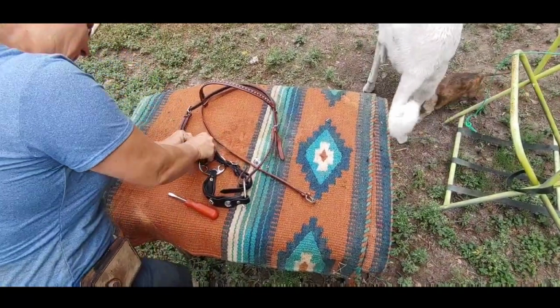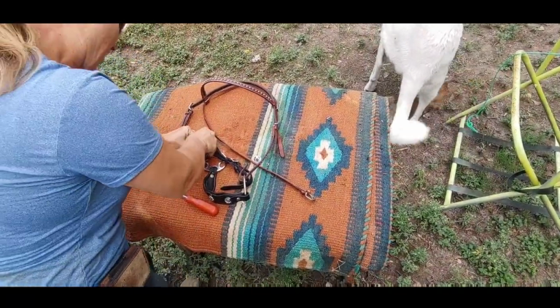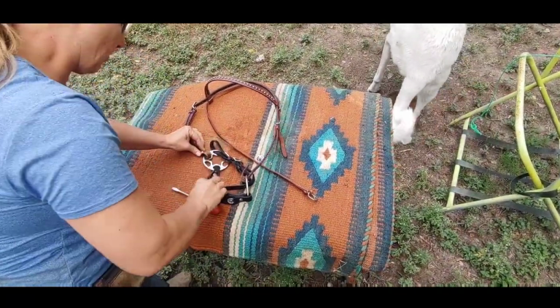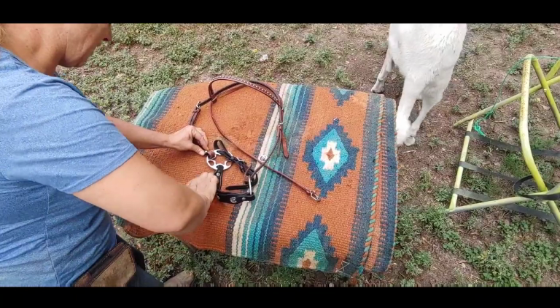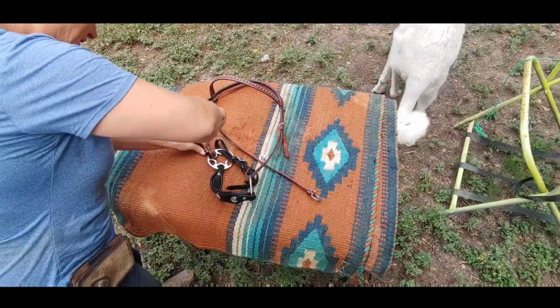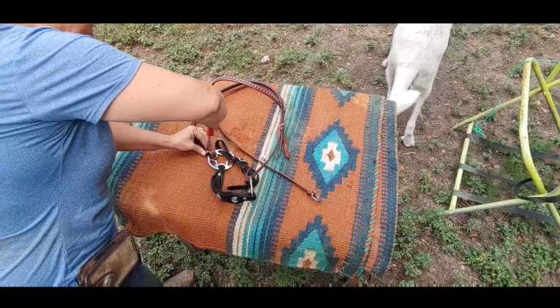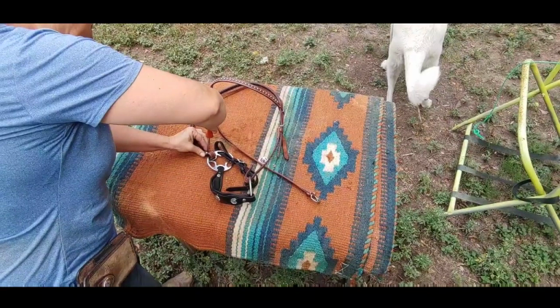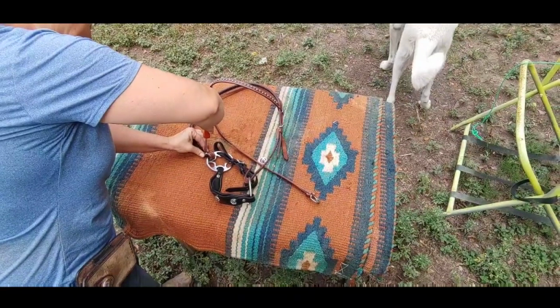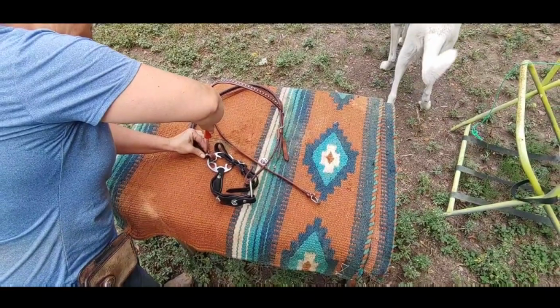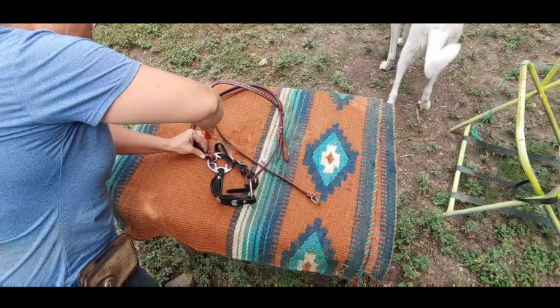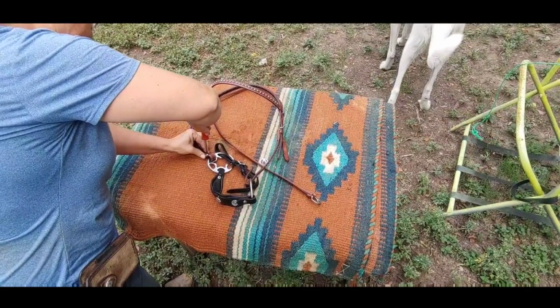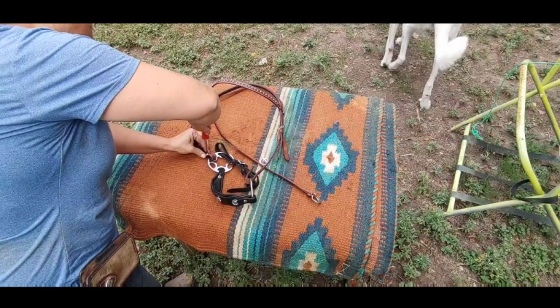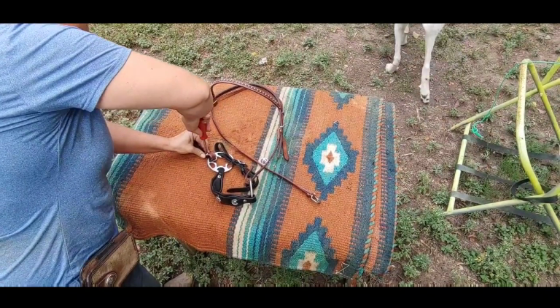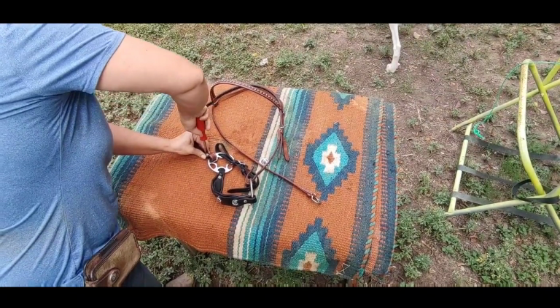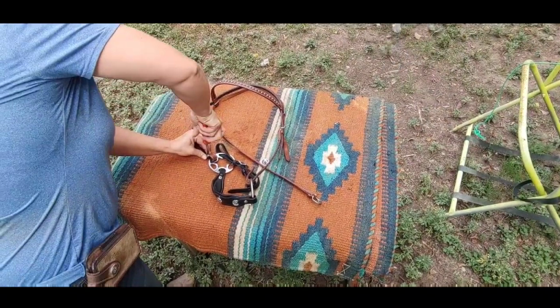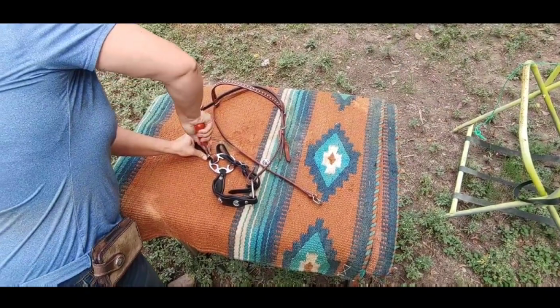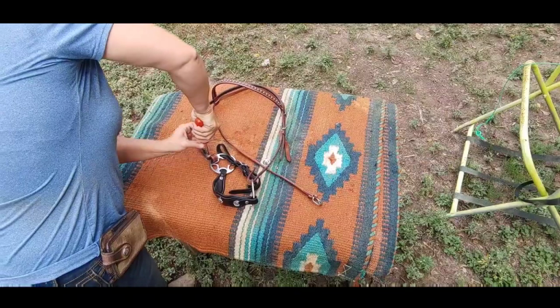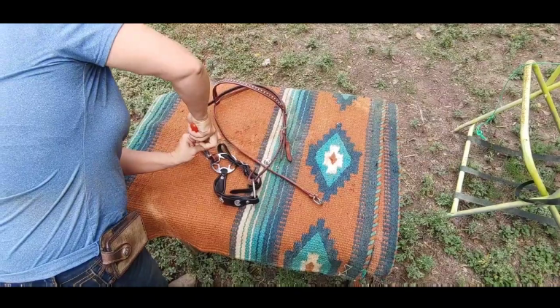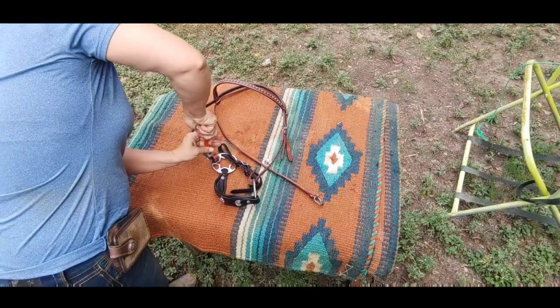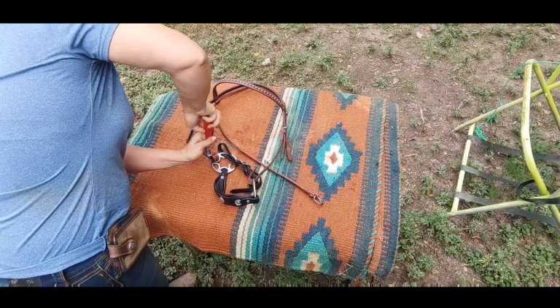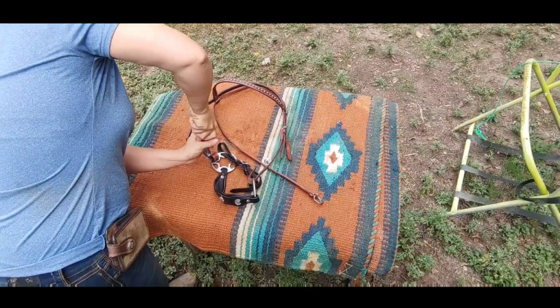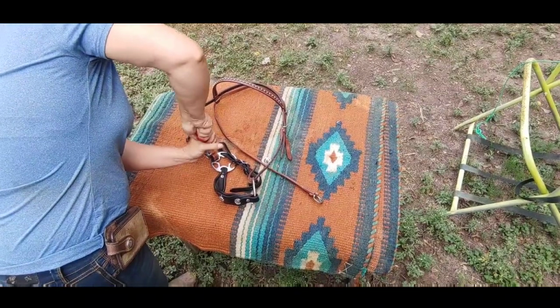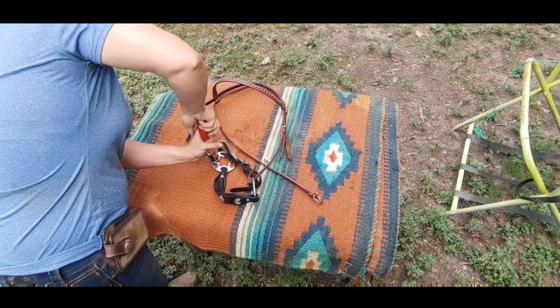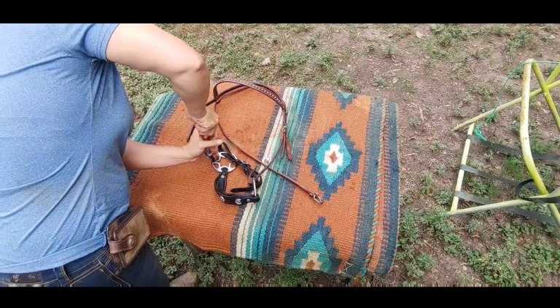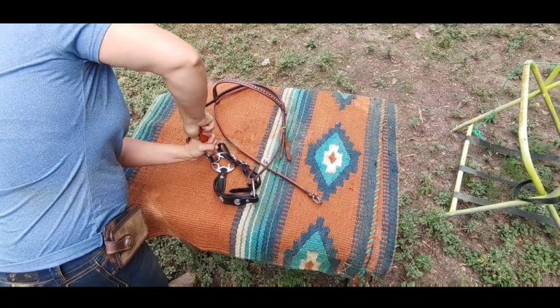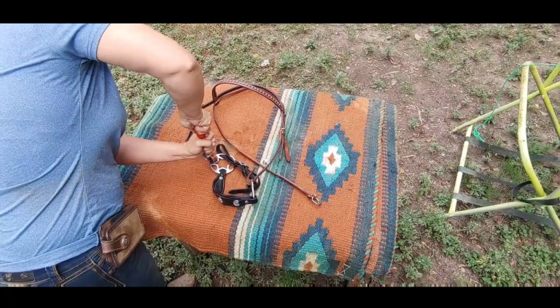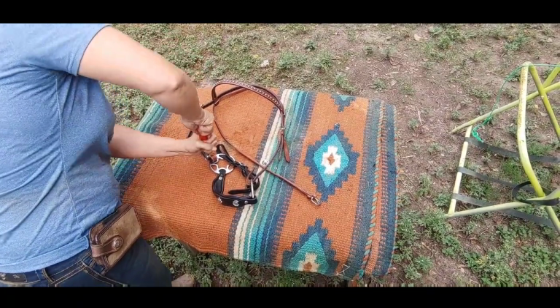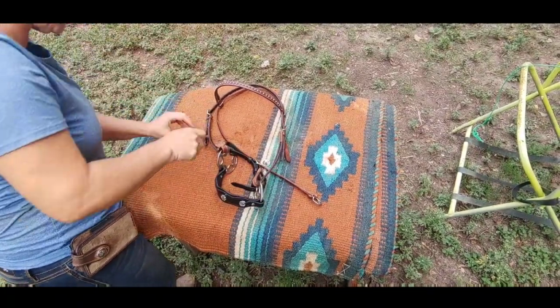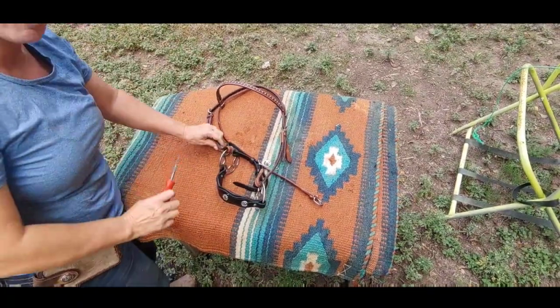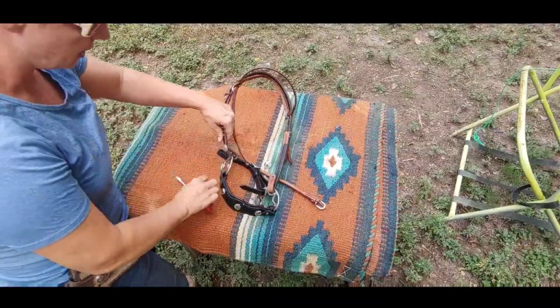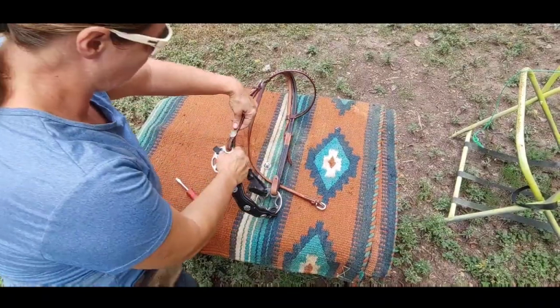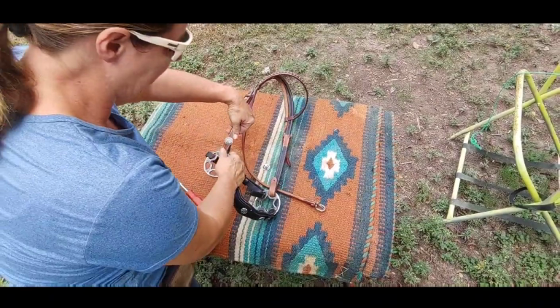That part is done. We're going to take our concho, put it through, get your Chicago screw ready, and once you get it in there you've got to make sure it's well in — so give it a good push, turn, turn, turn.